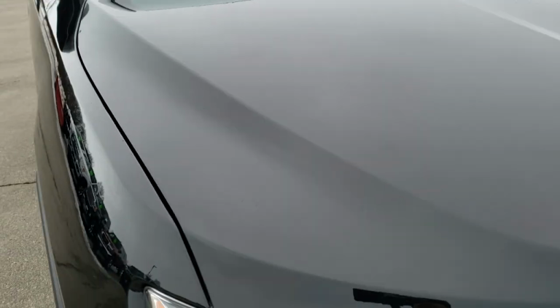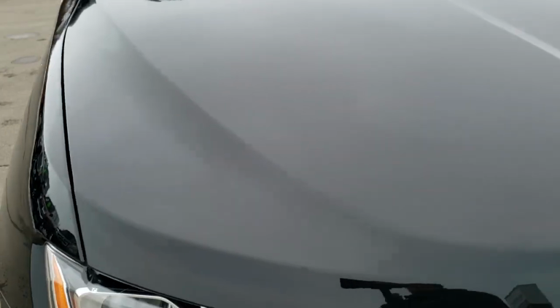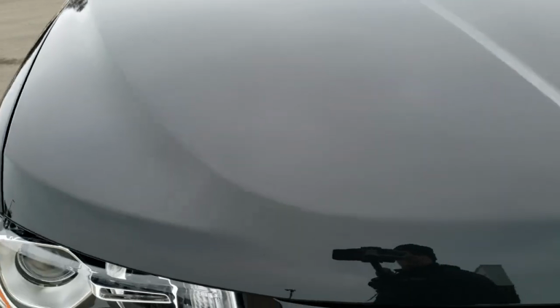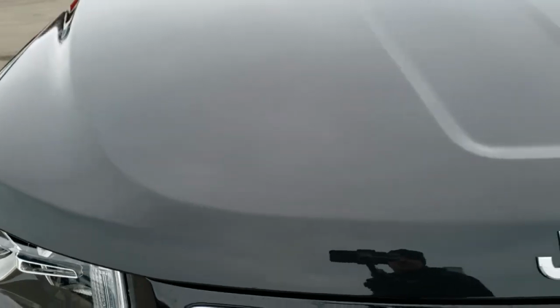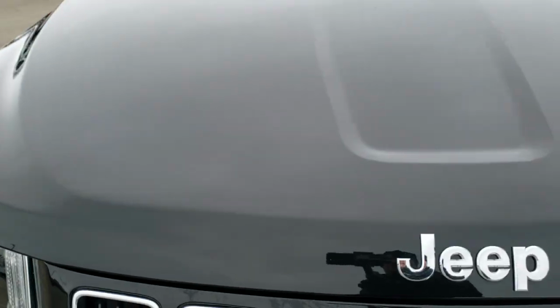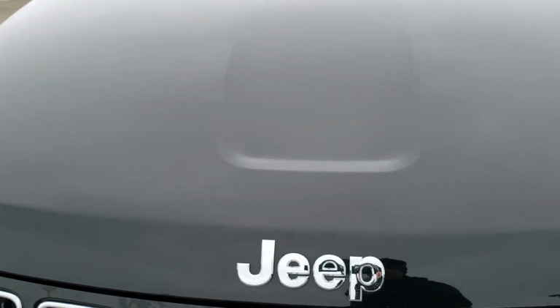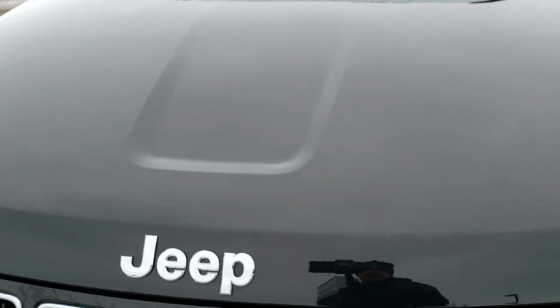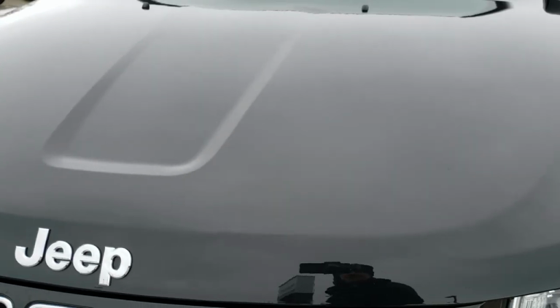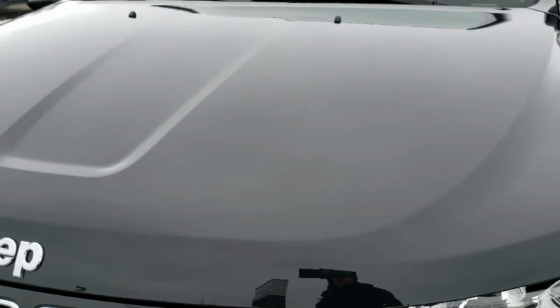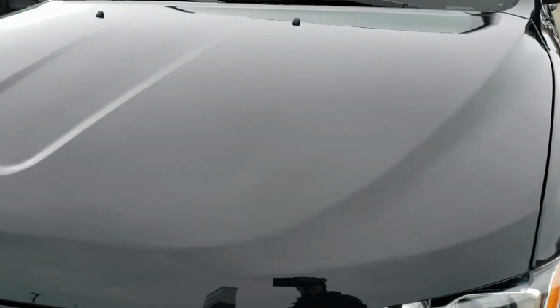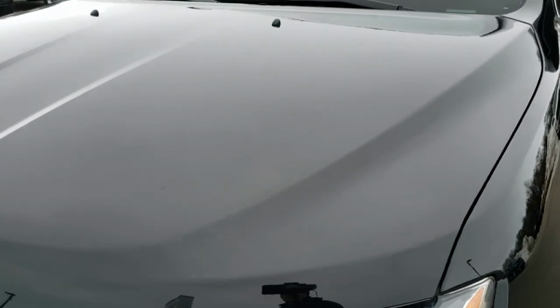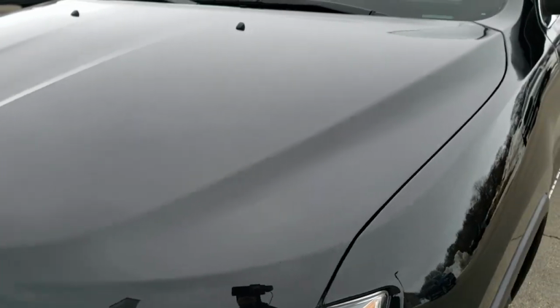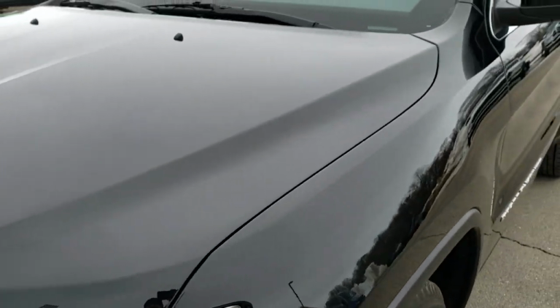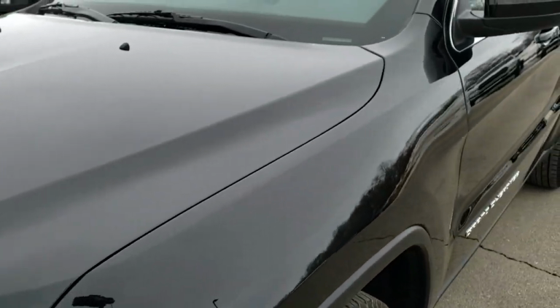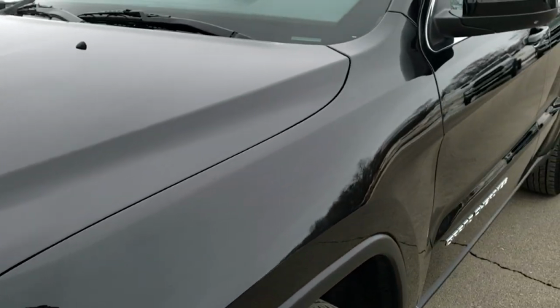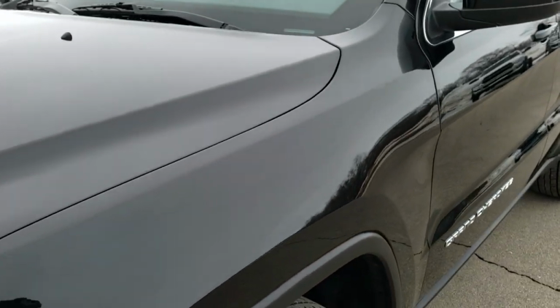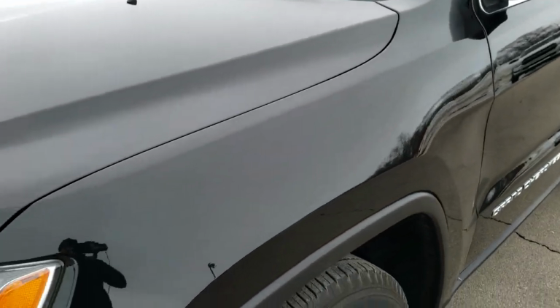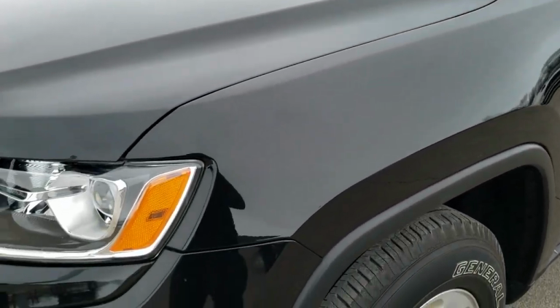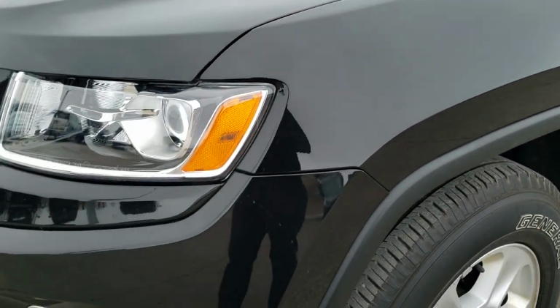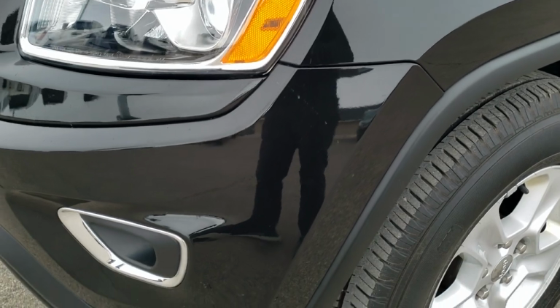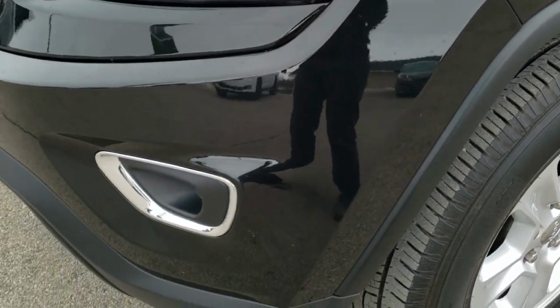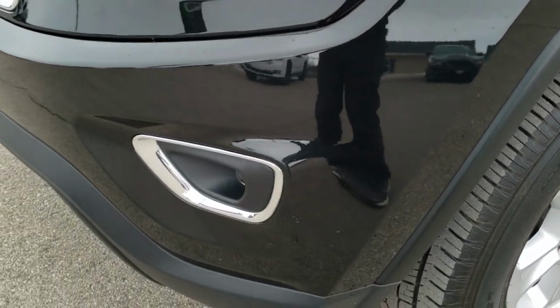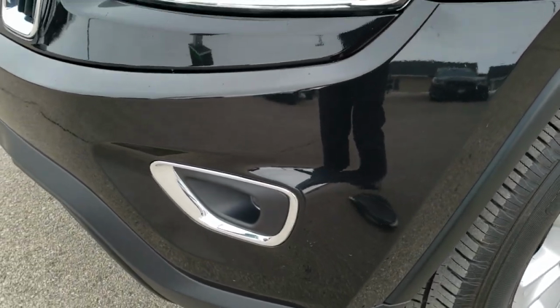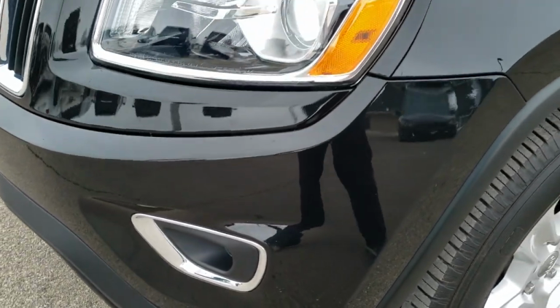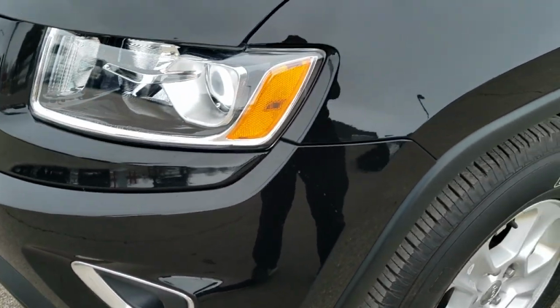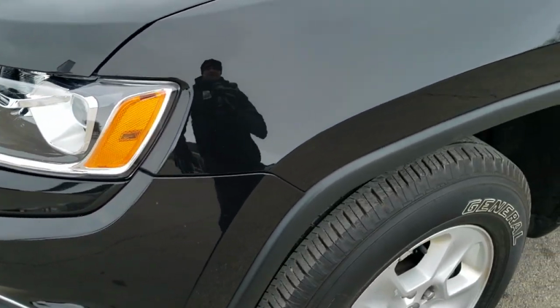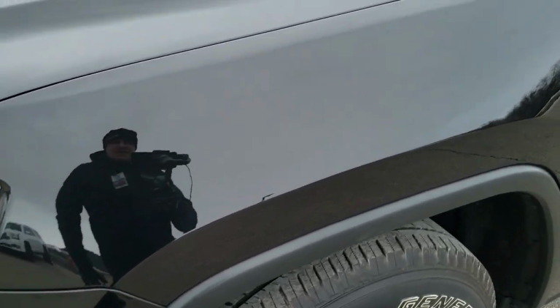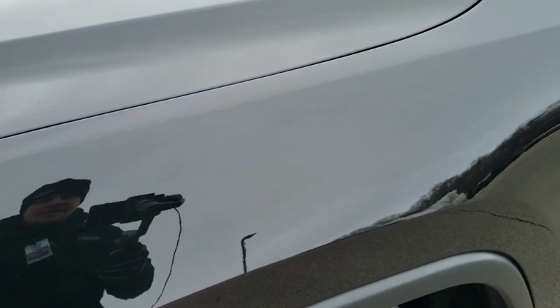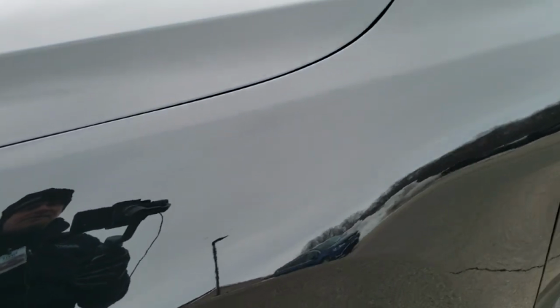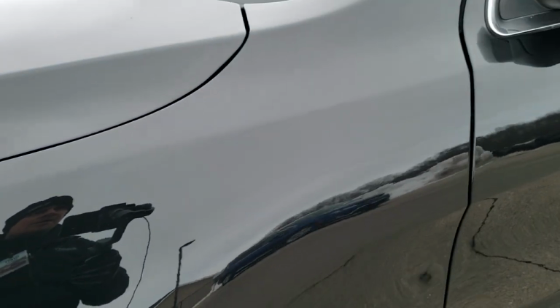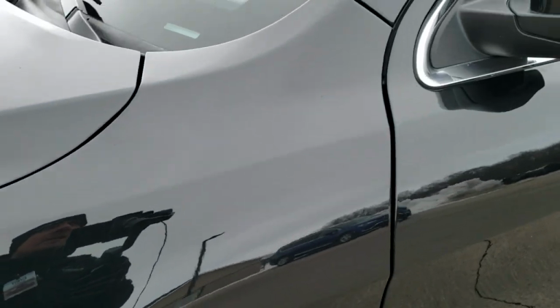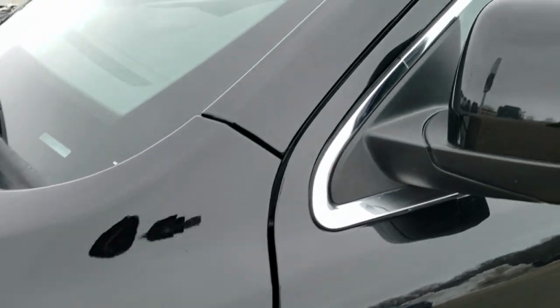This vehicle has the award-winning 3.6 liter Pentastar V6 motor. It has been fully safety inspected by our service shop, has a fresh oil and filter change, all the fluids have been checked and topped off, and this Jeep is 100% ready to go.